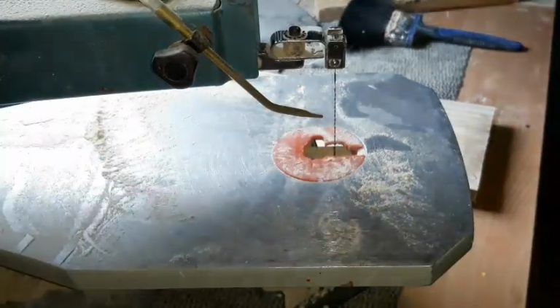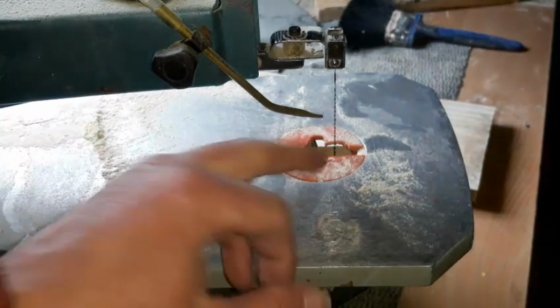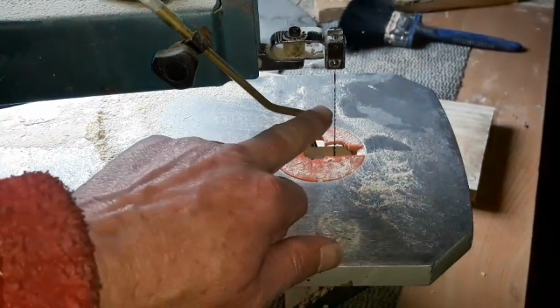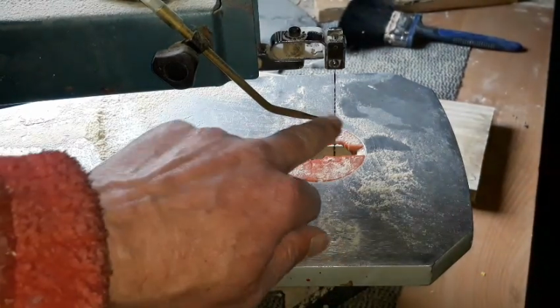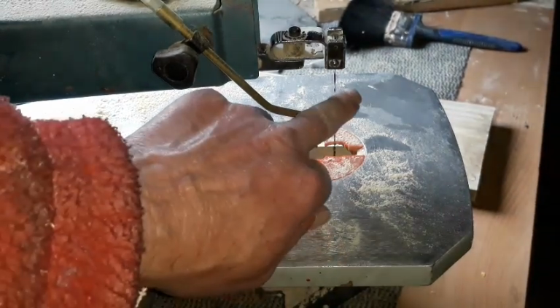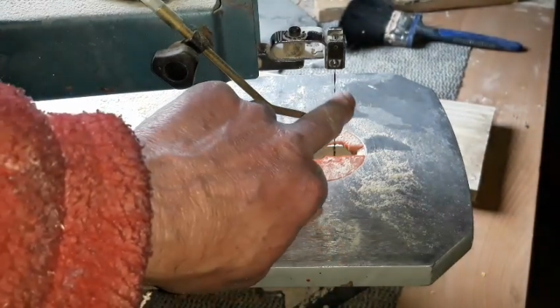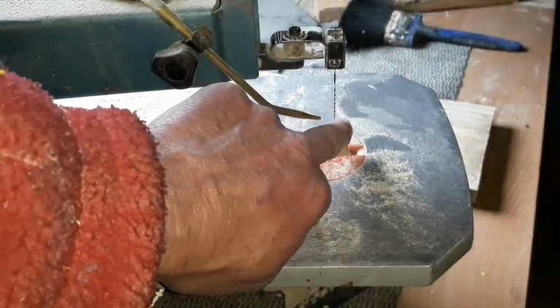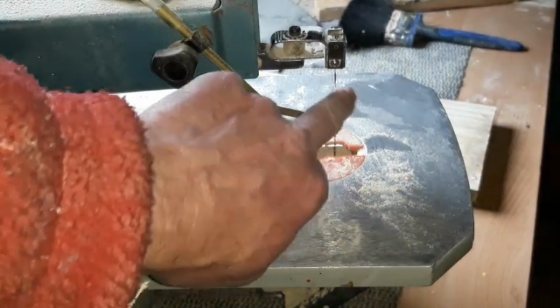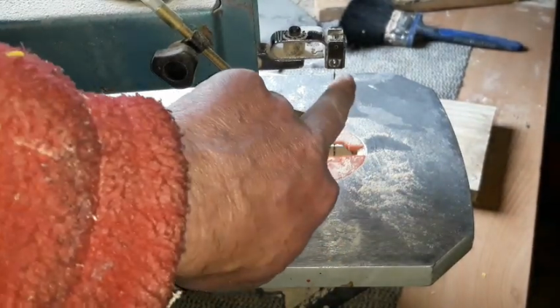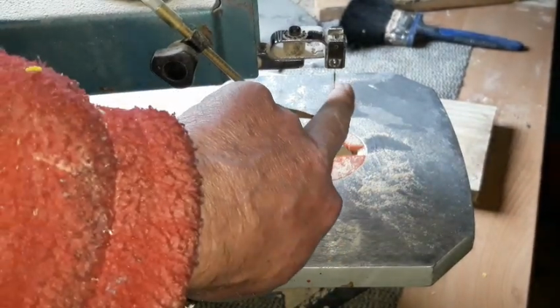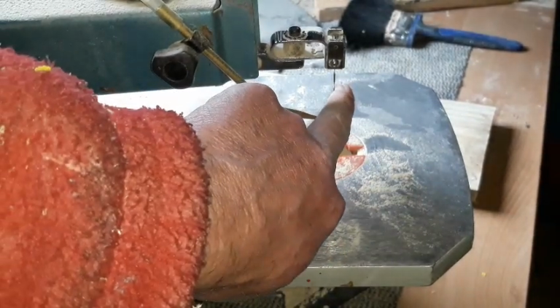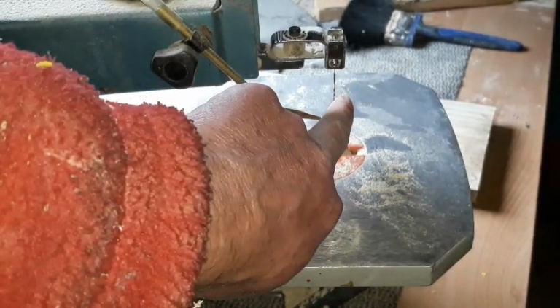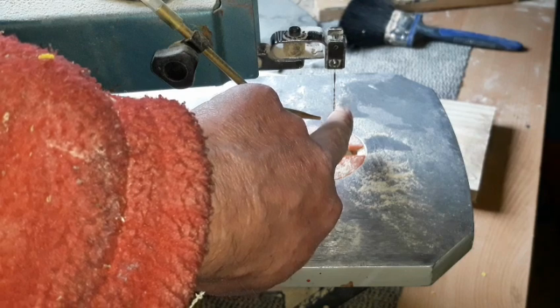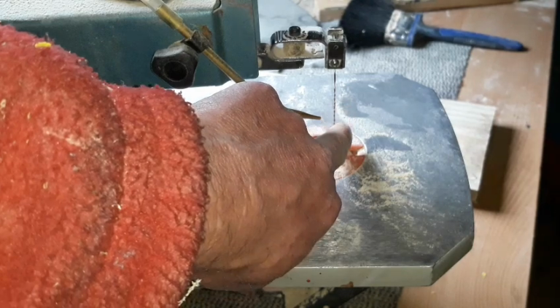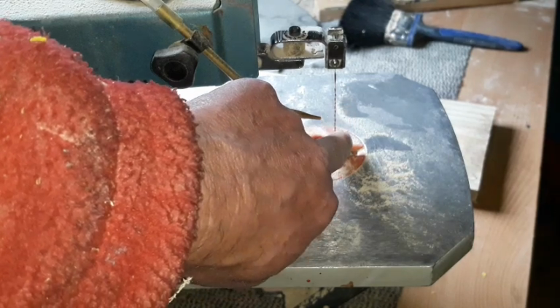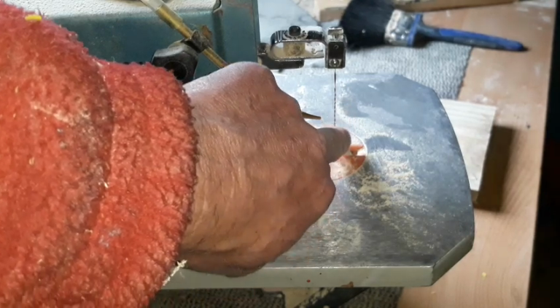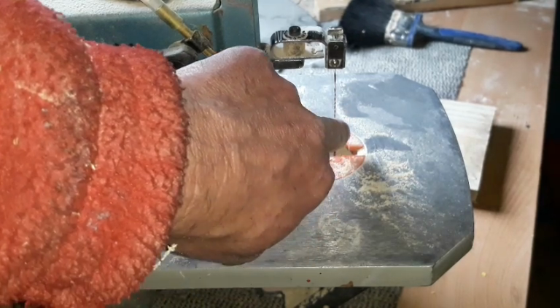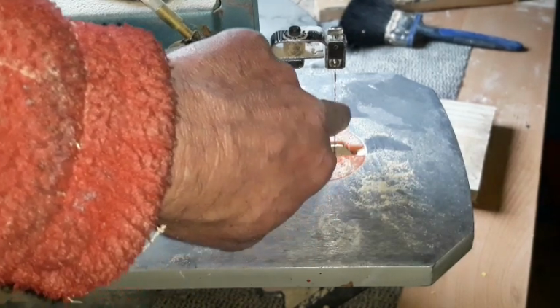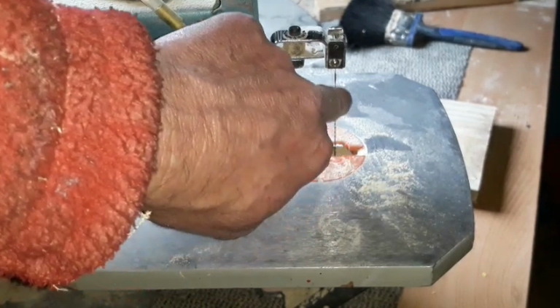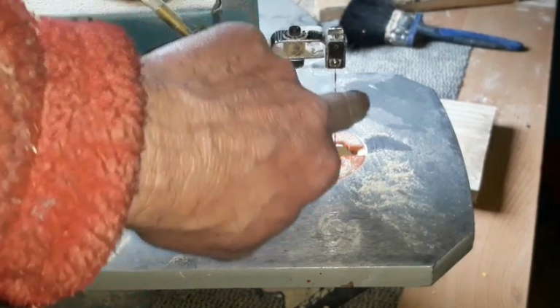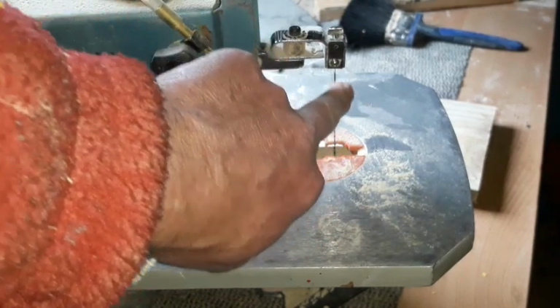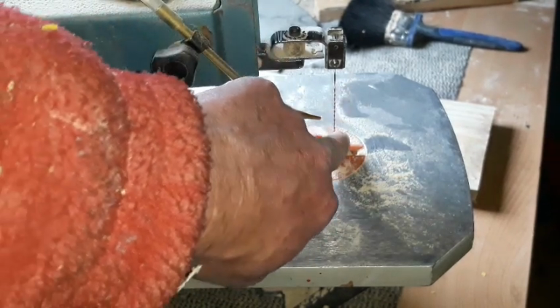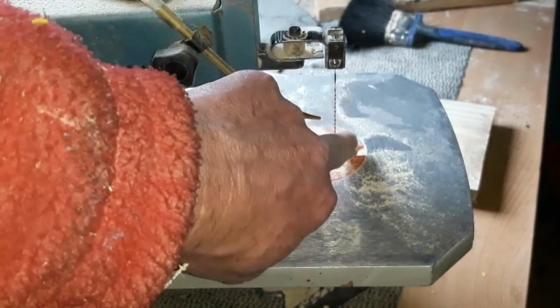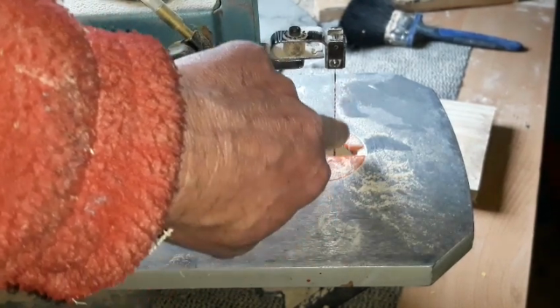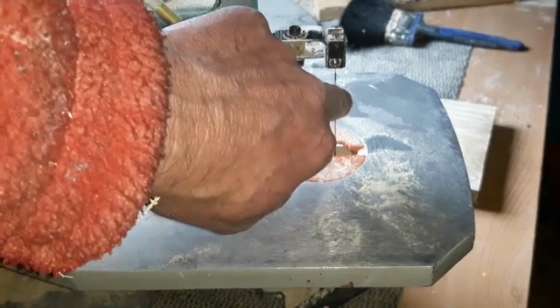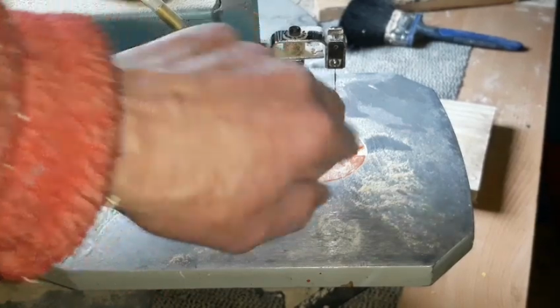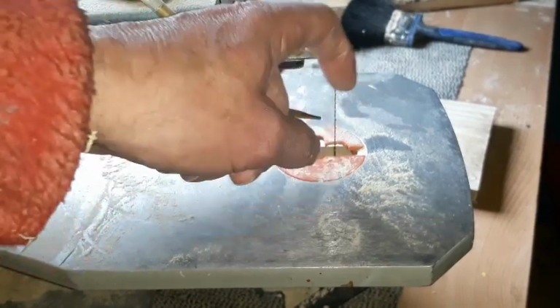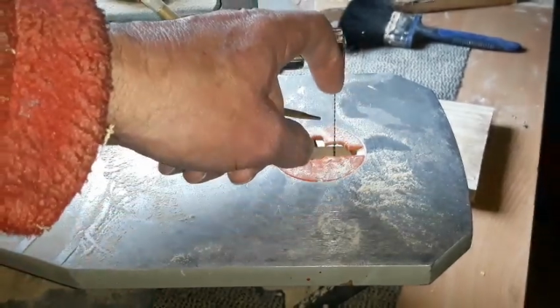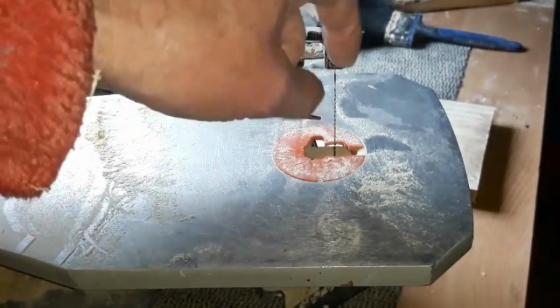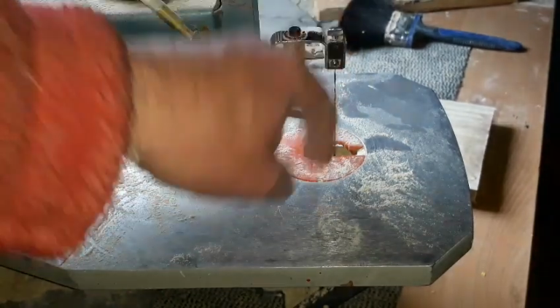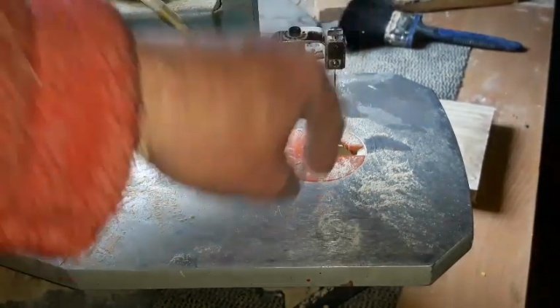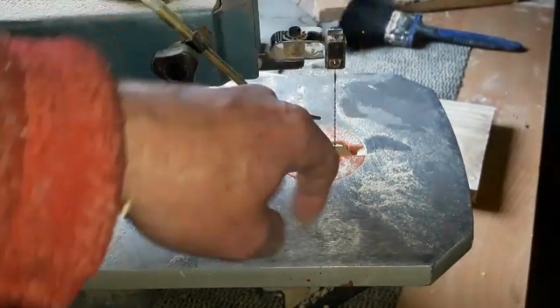Remember when you put your blades in, you want the cut to be on the down cut. So rub your finger down it - it should be smooth on the way down and rough on the way up. Smooth on the way down and rough on the way up, so that blade is just cutting as it goes down.